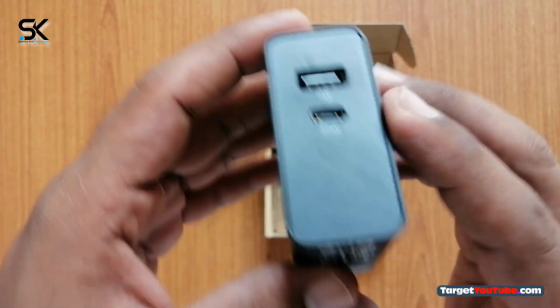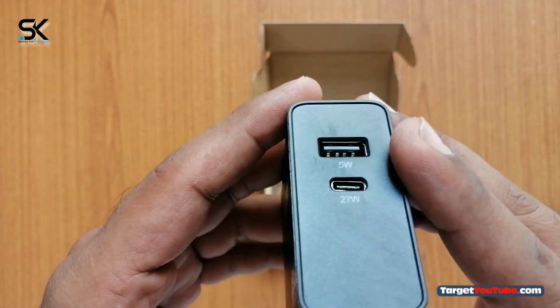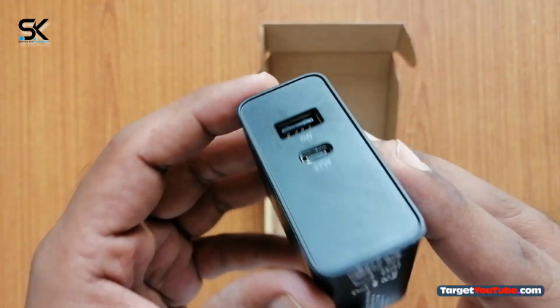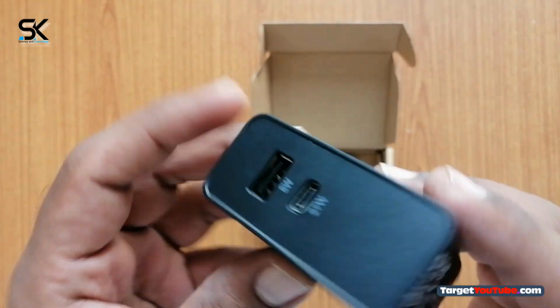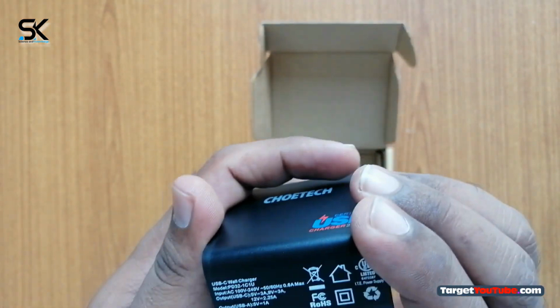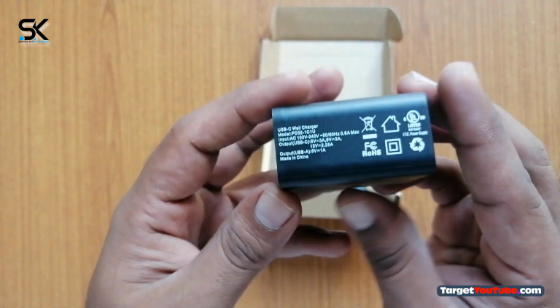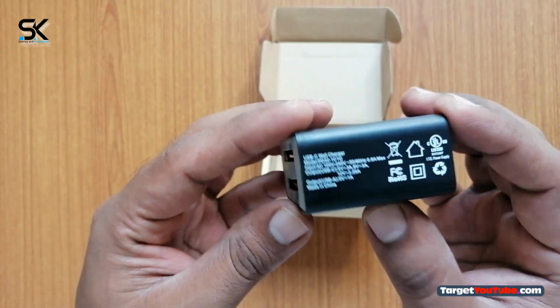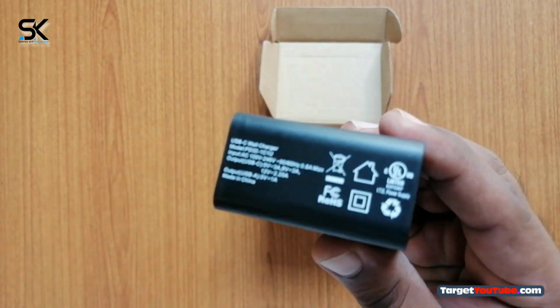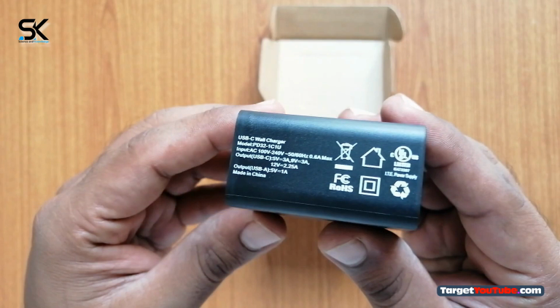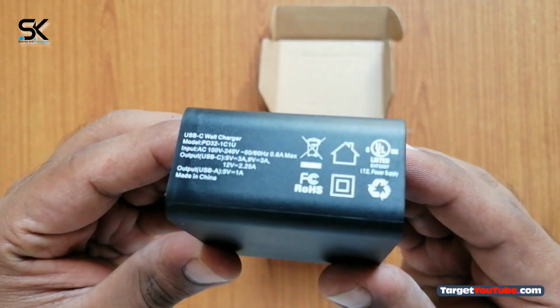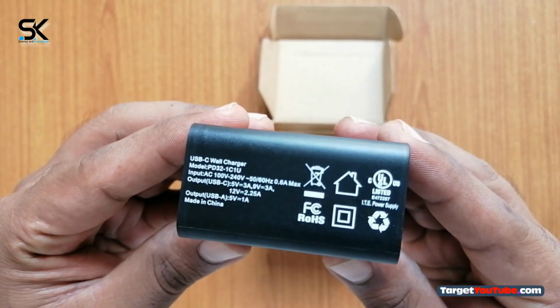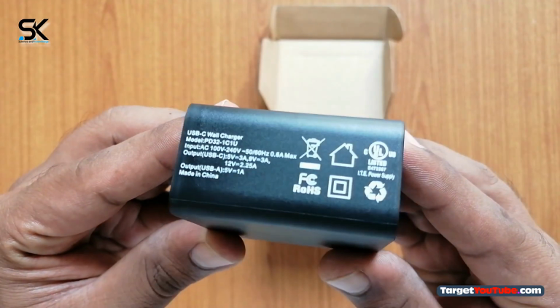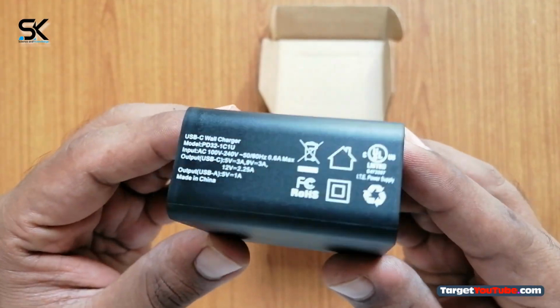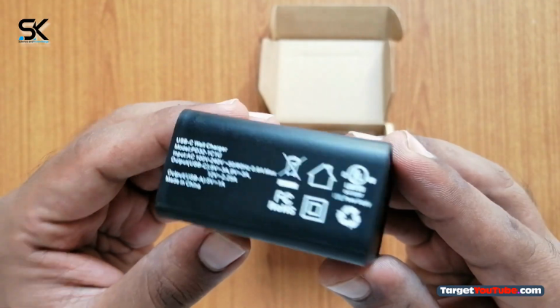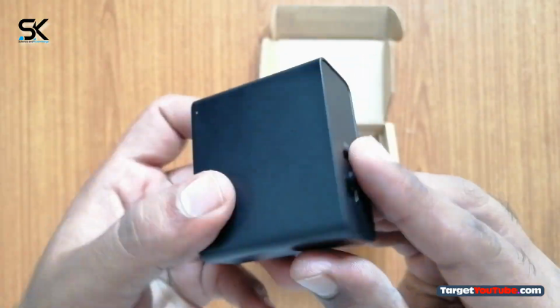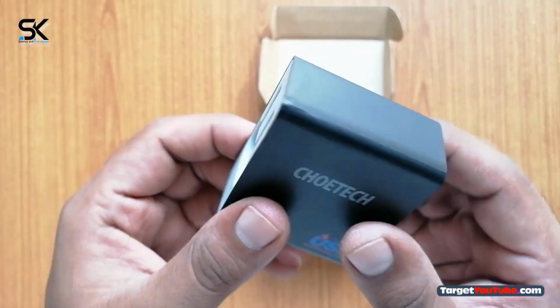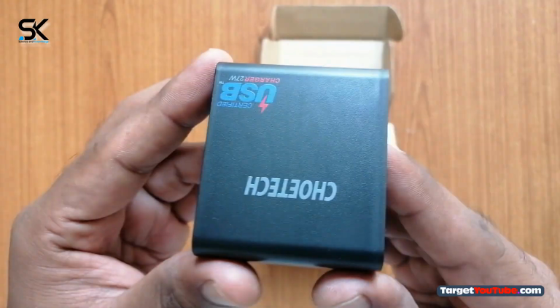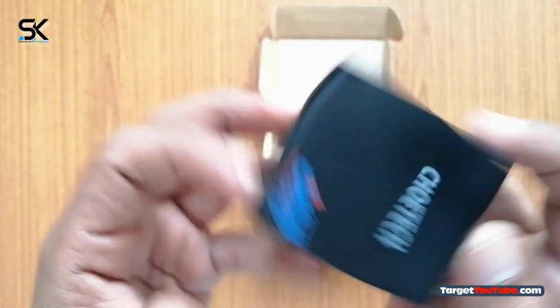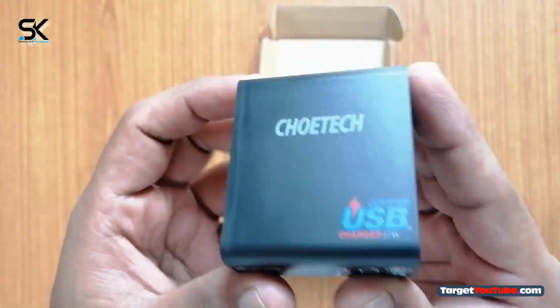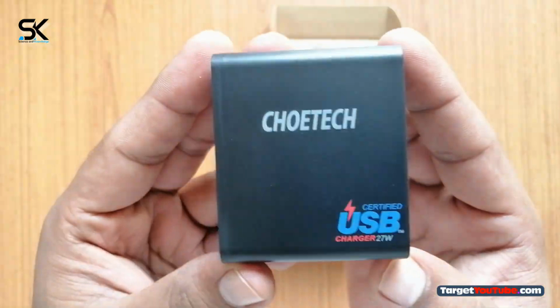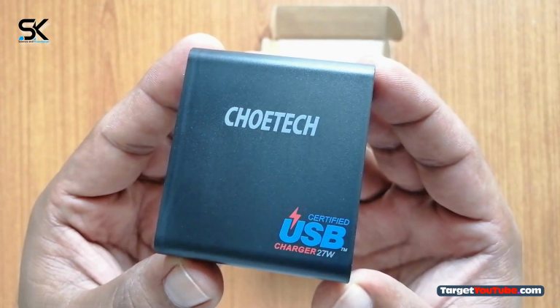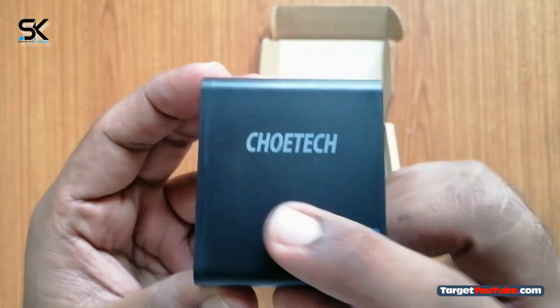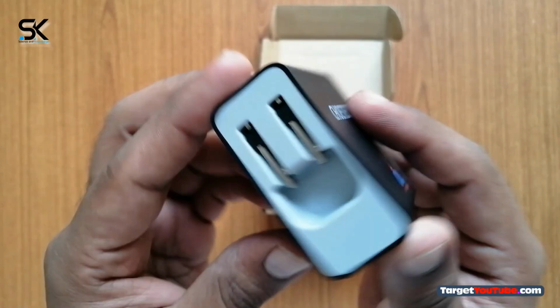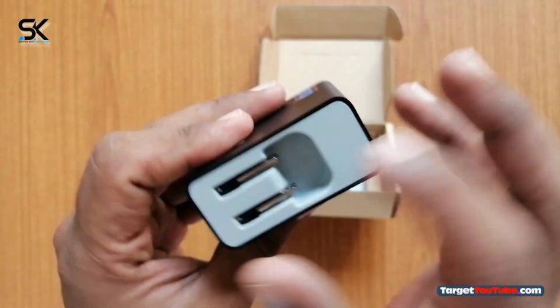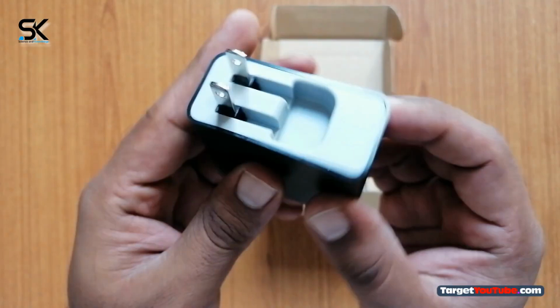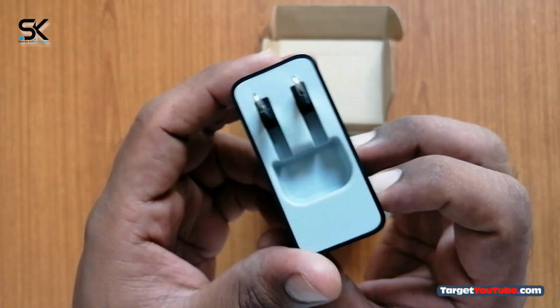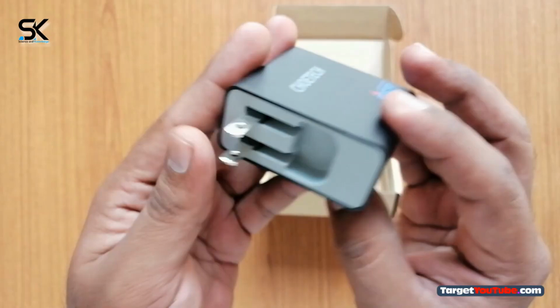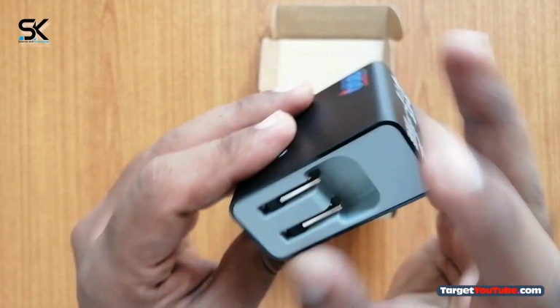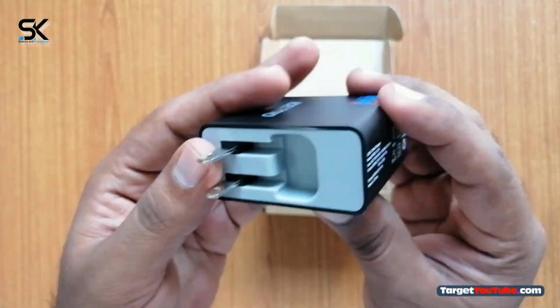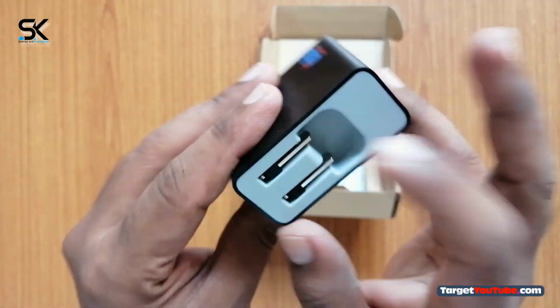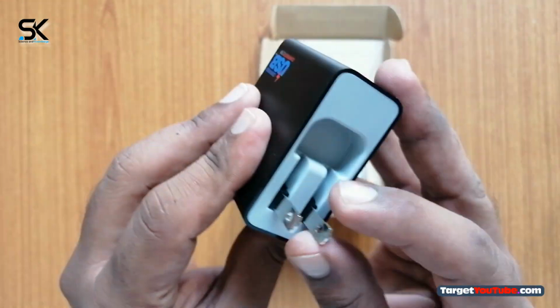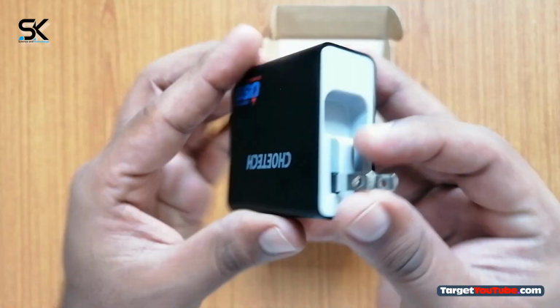Advanced power delivery technology — USB-PD enables compatible devices to charge faster and at higher voltage. The USB-C wall charger from Joyetech can charge USB-C devices that support PD at up to 27W.